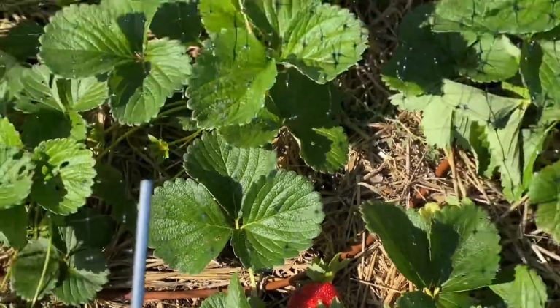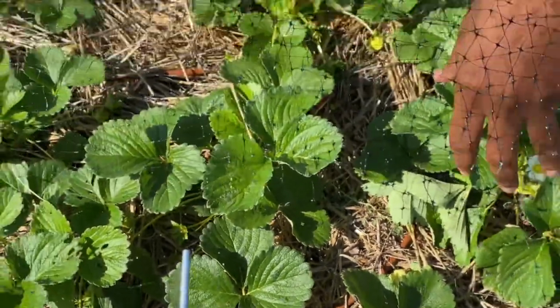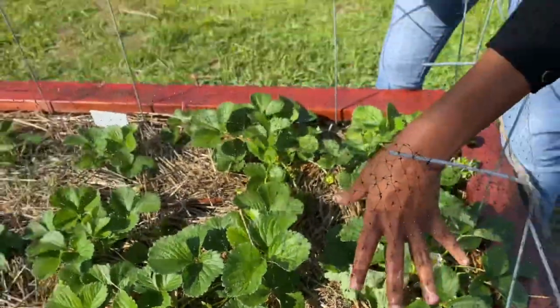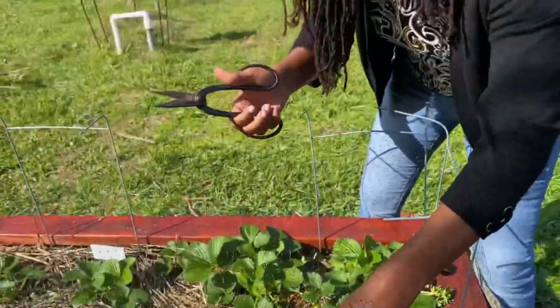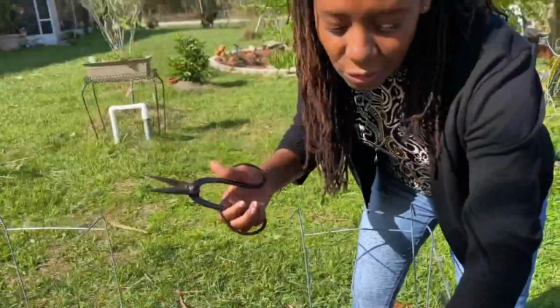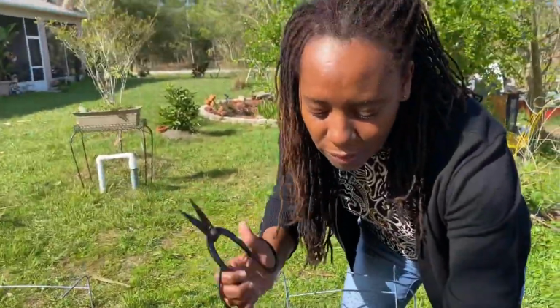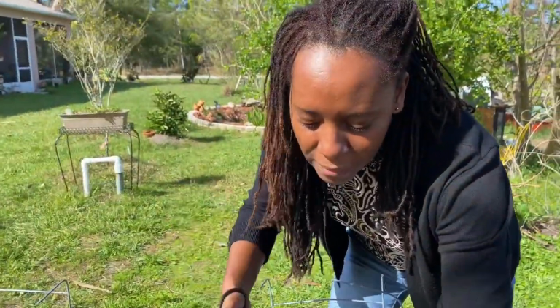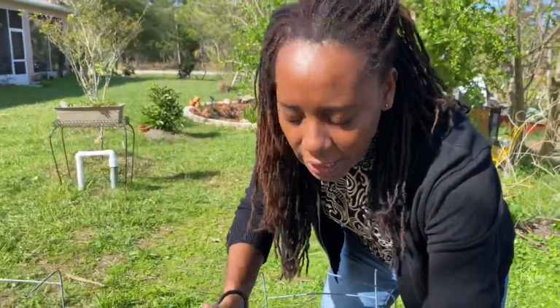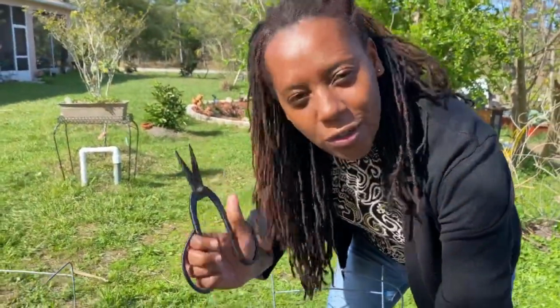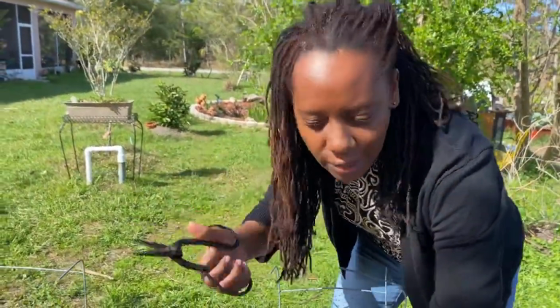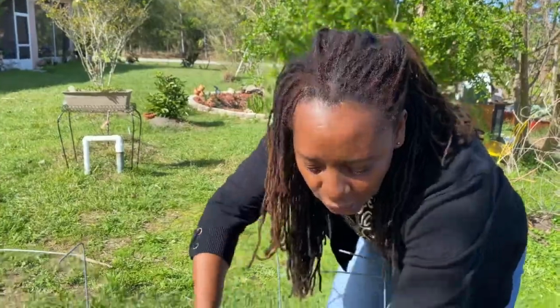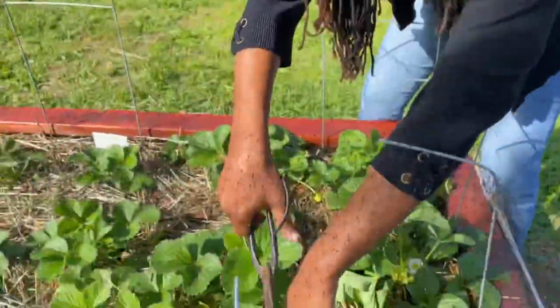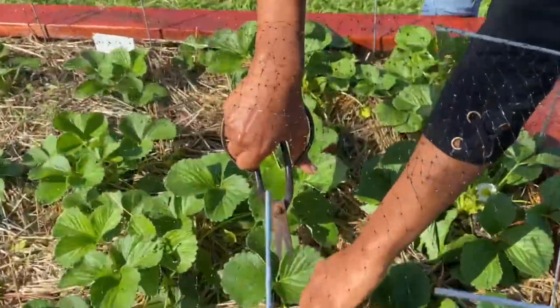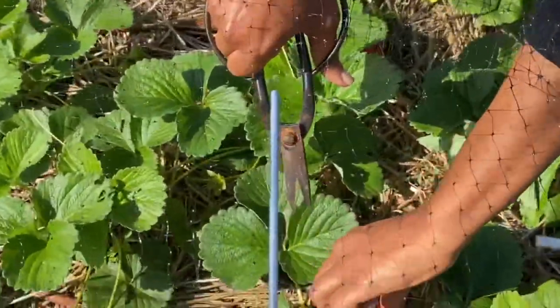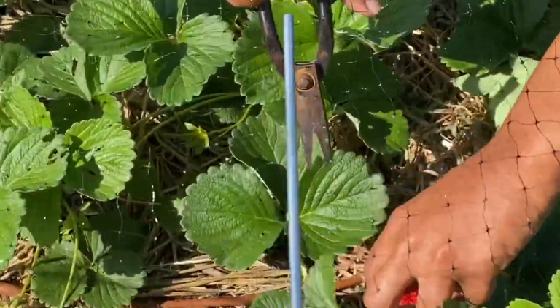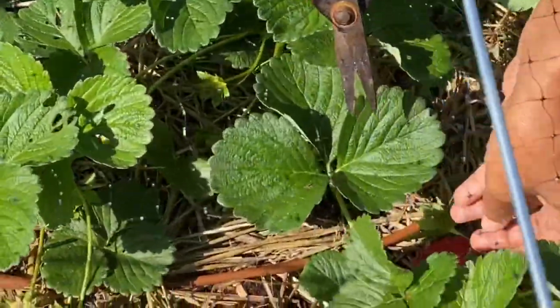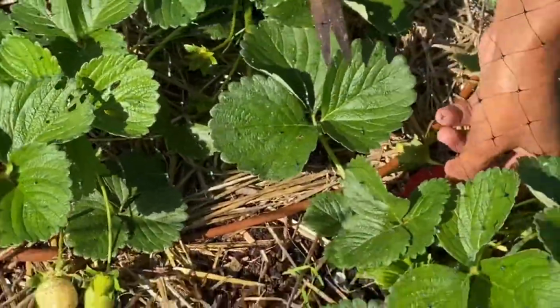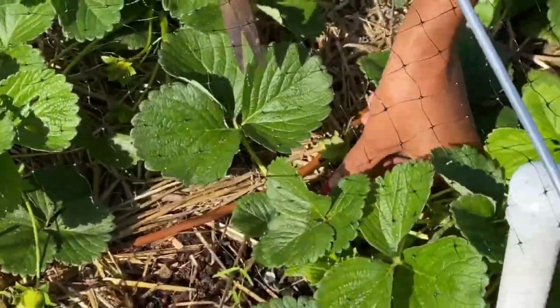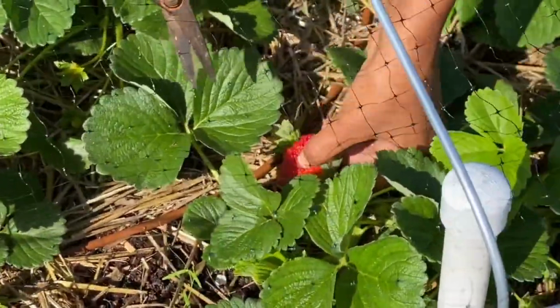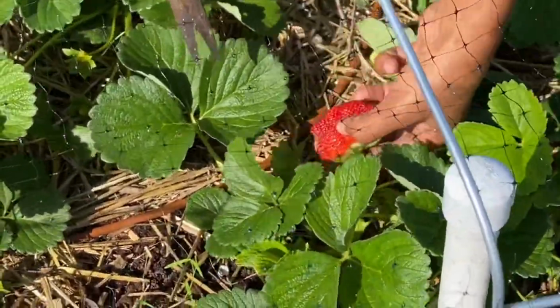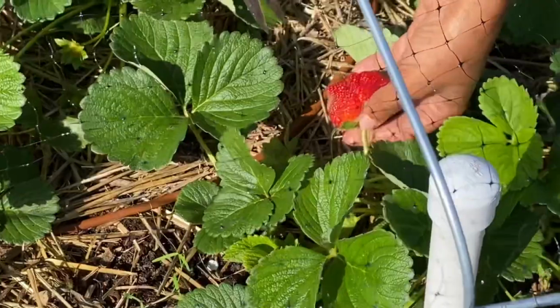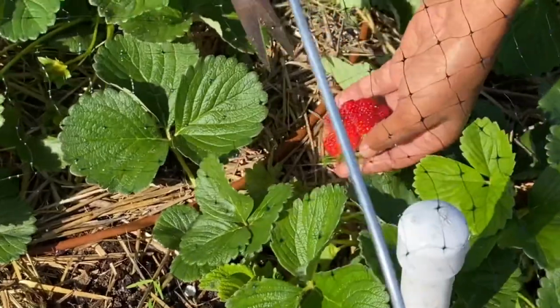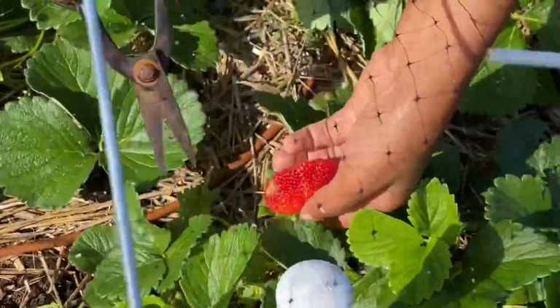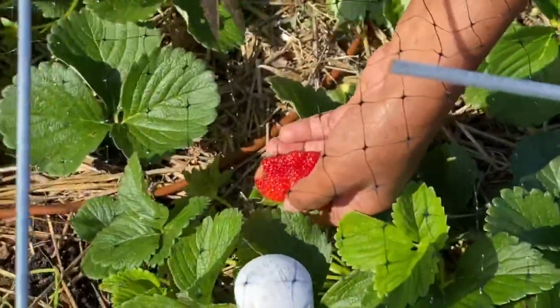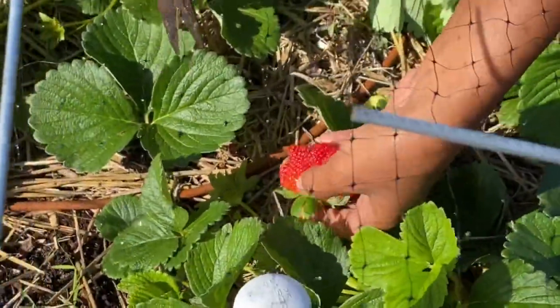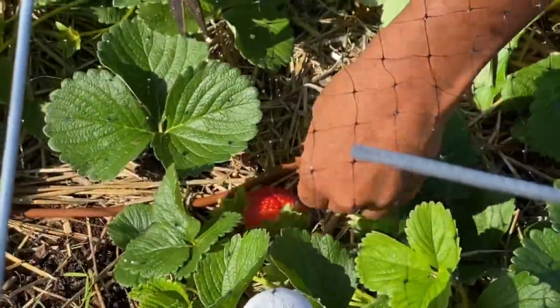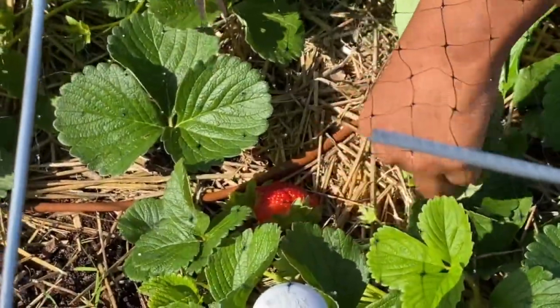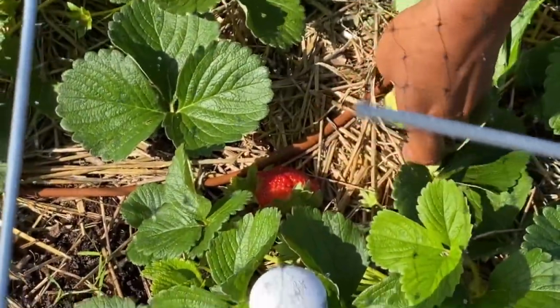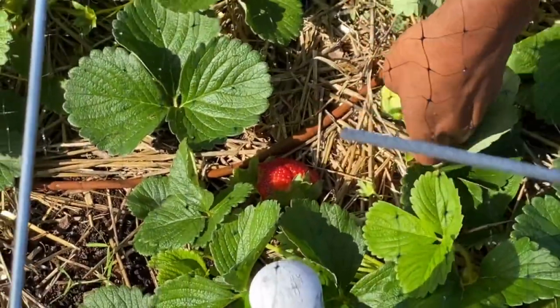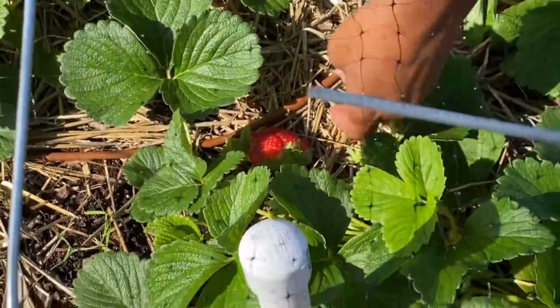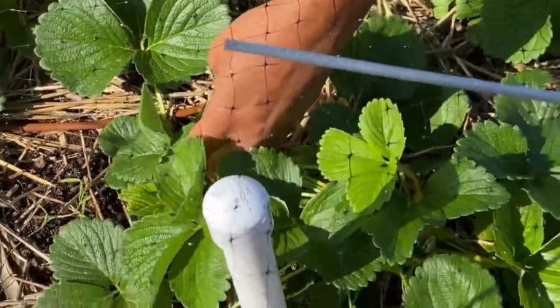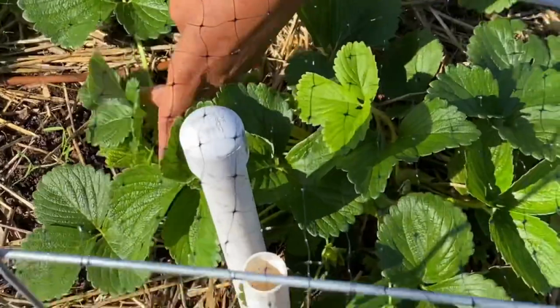There is a technique out there that you can use, but for me I find it easier just to take a scissors and cut right through. As you see, this one has a lot more strawberries coming out. You can take a look there, so we're excited for that.